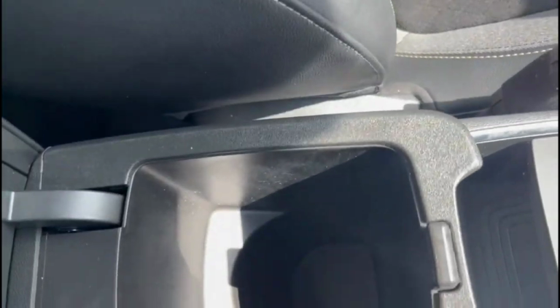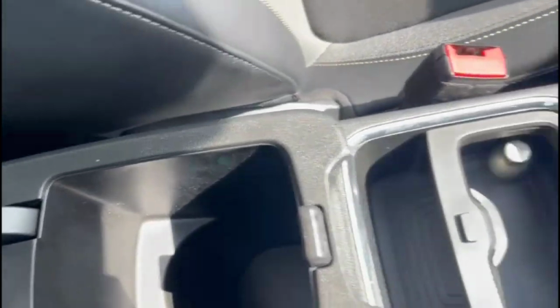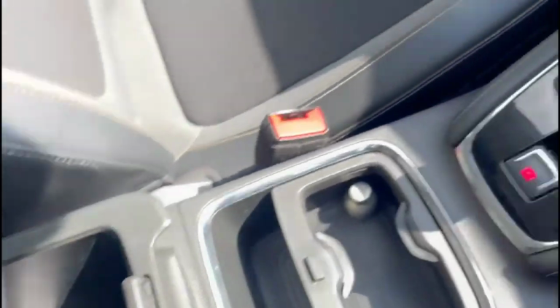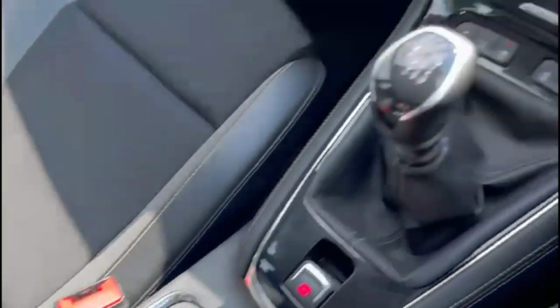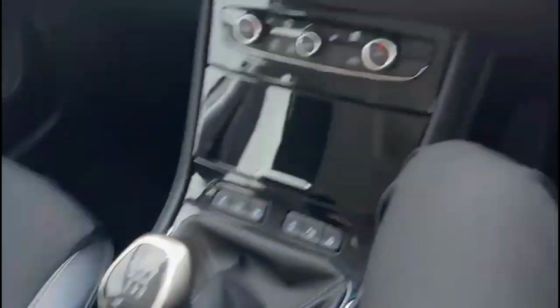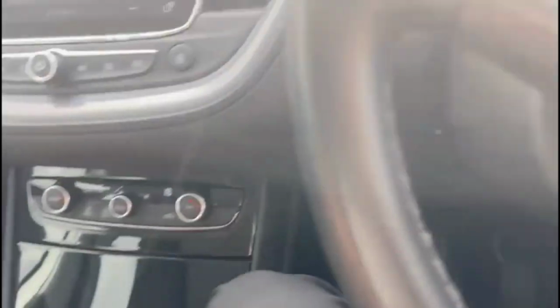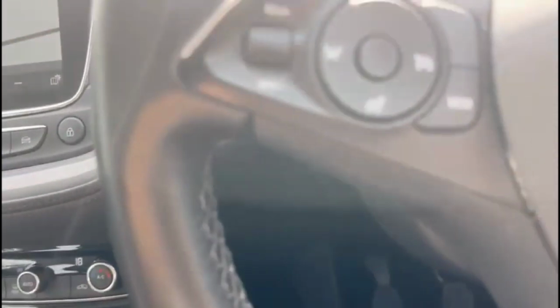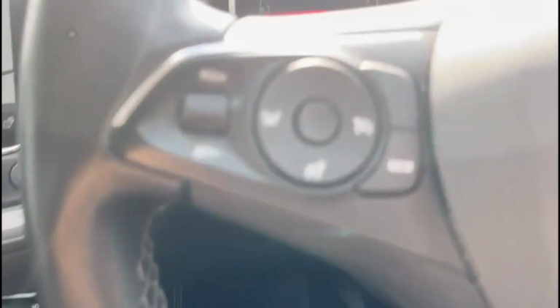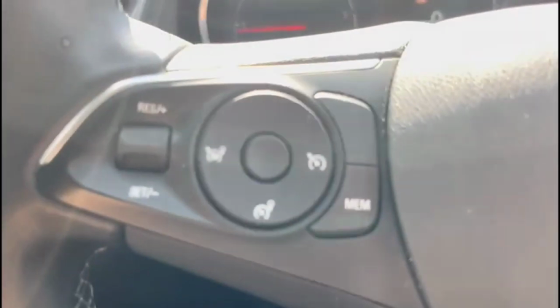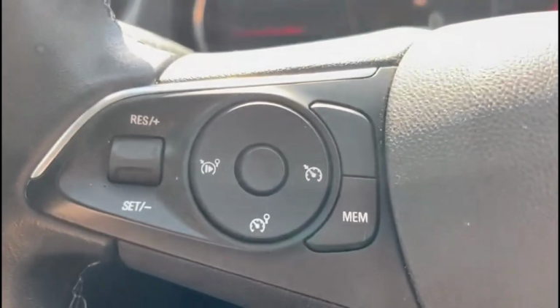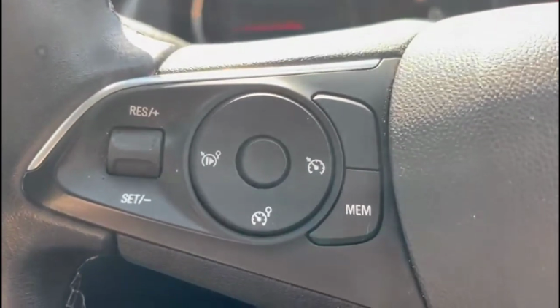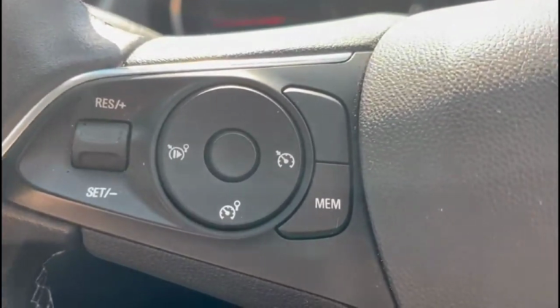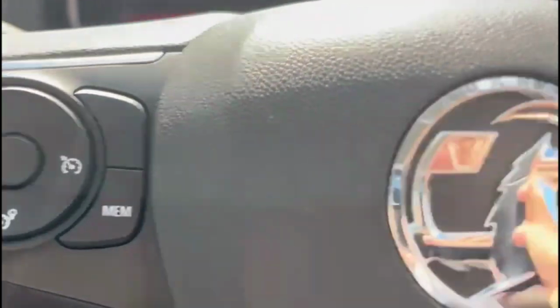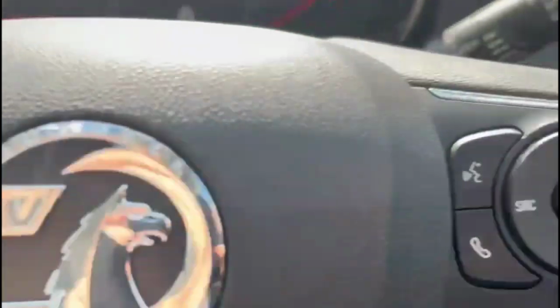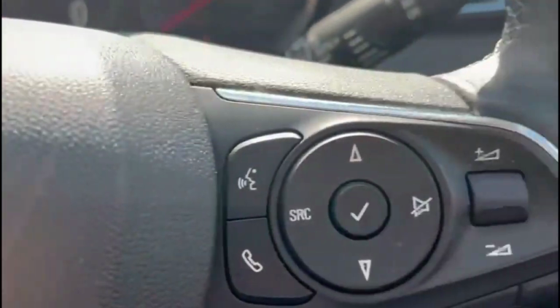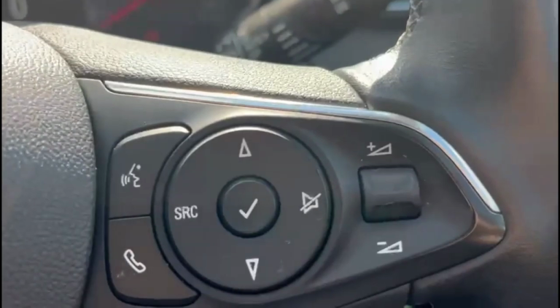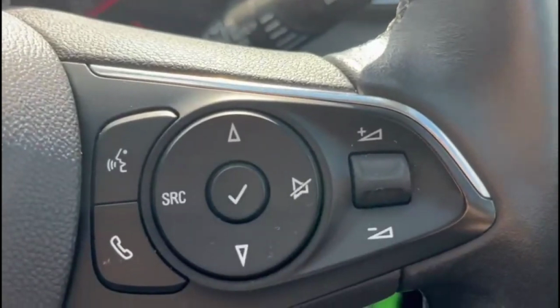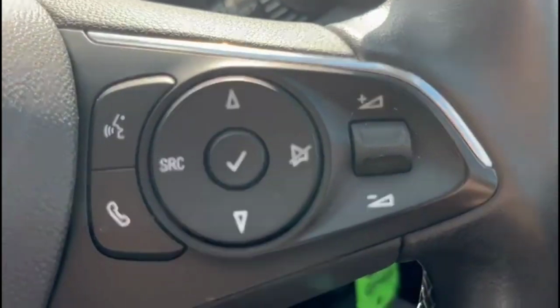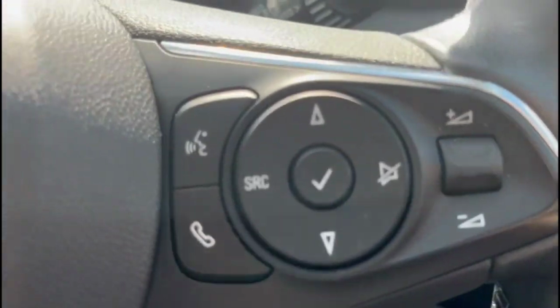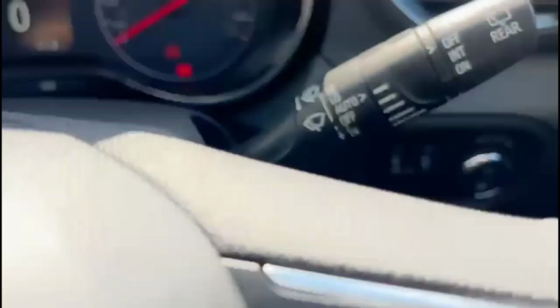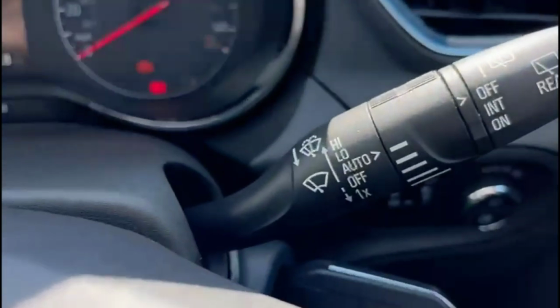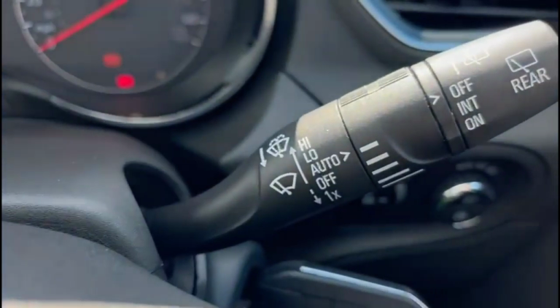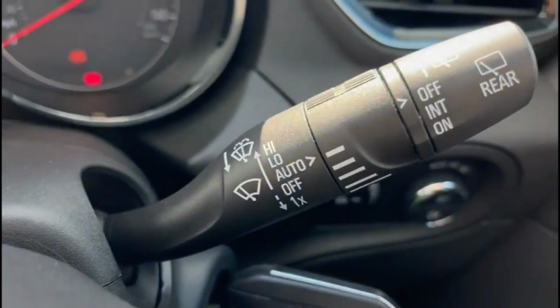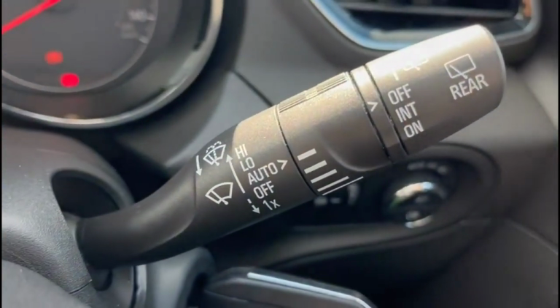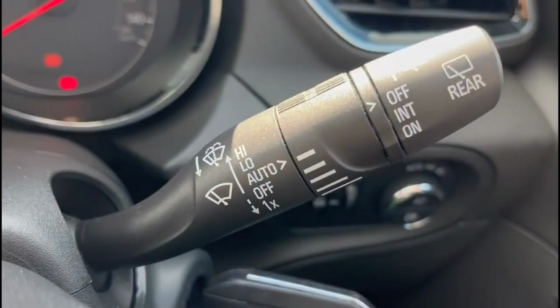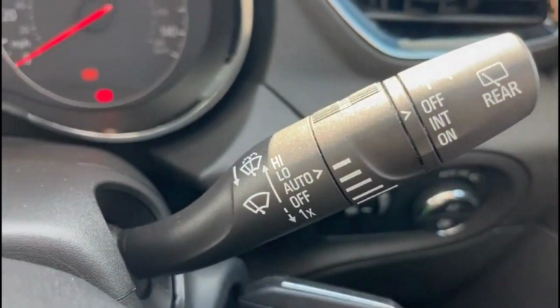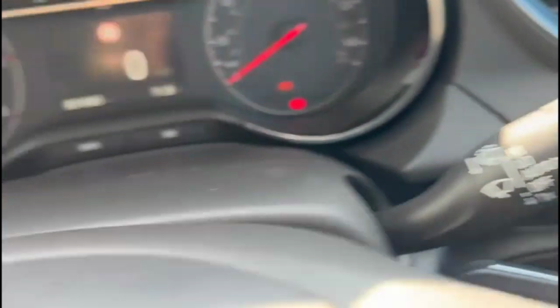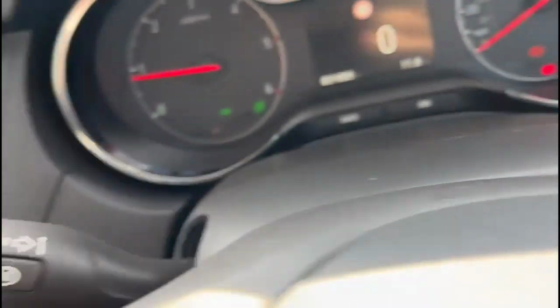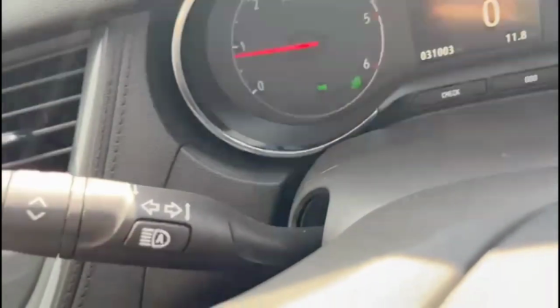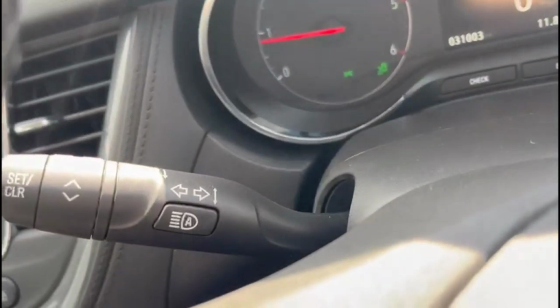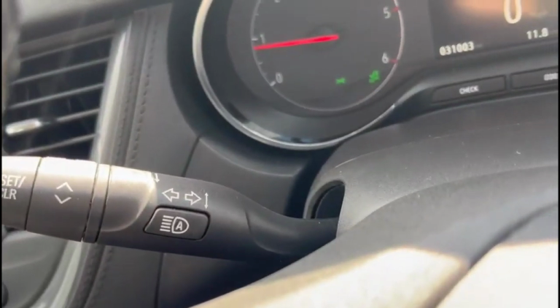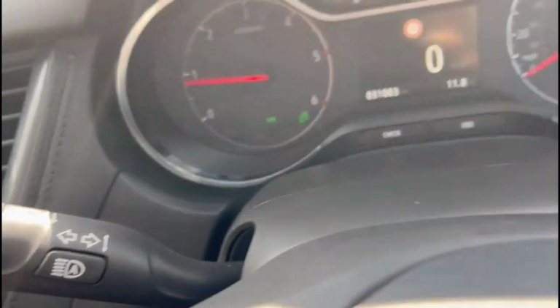There's a multi-function steering wheel with cruise control, plus audio and Bluetooth controls. The vehicle also features automatic wipers, high beam assist, and a central display.